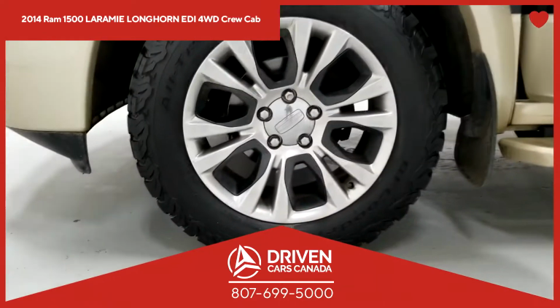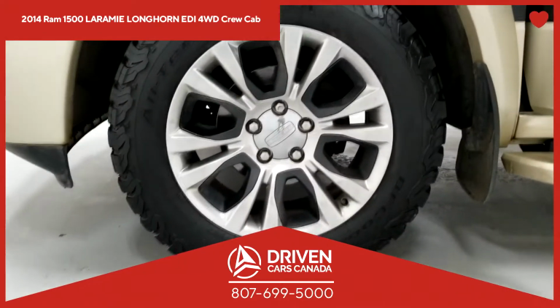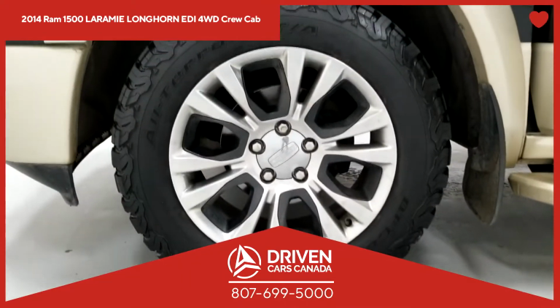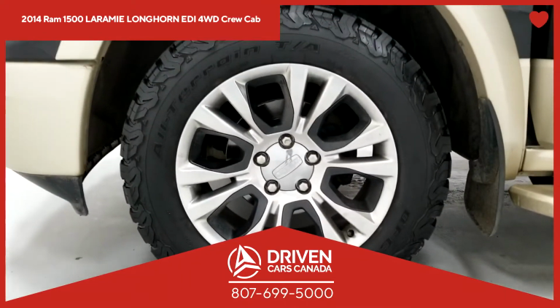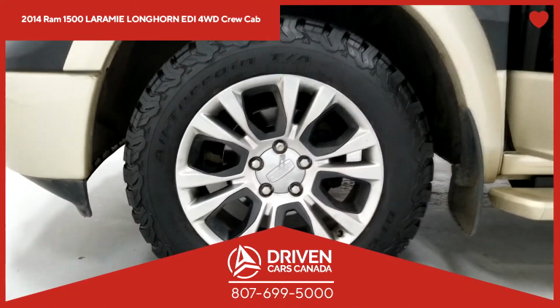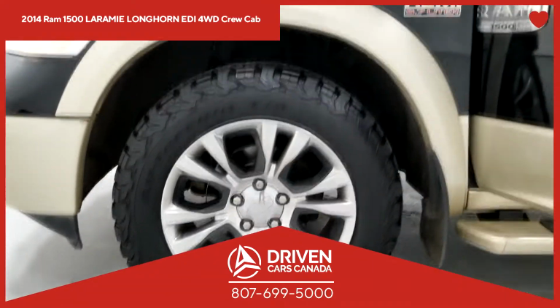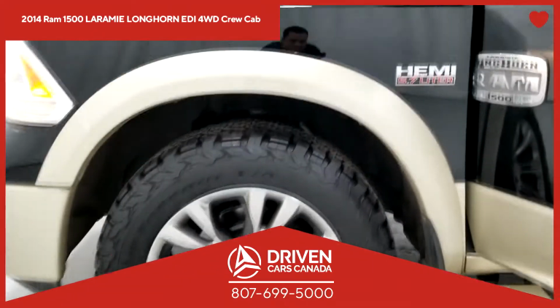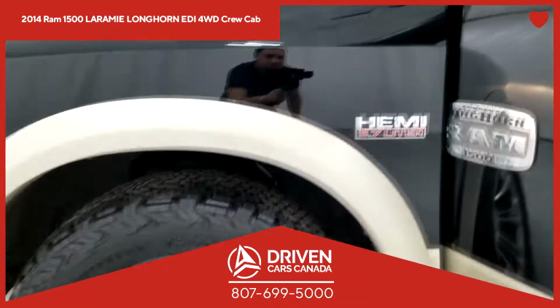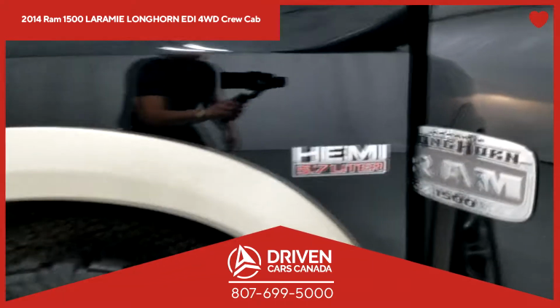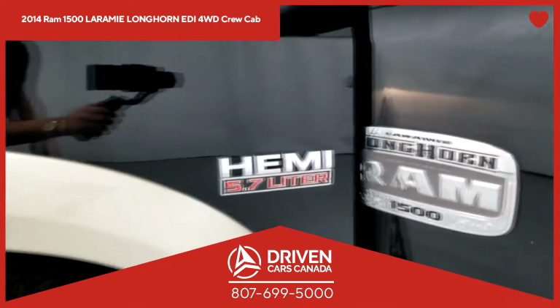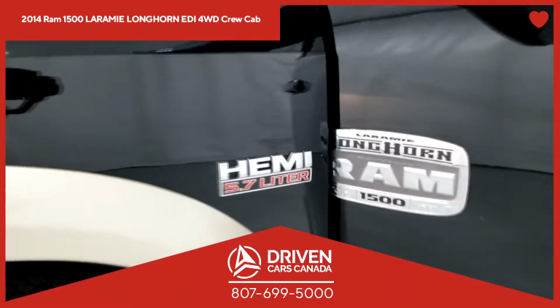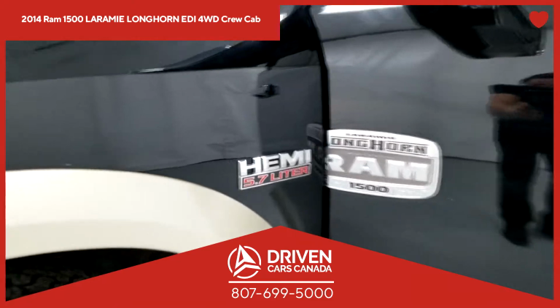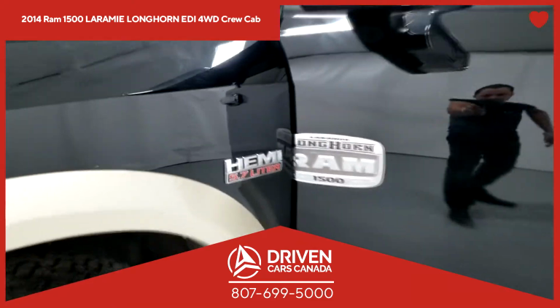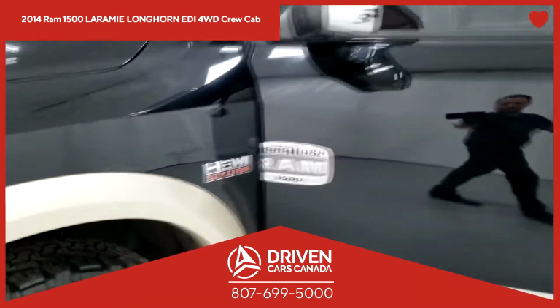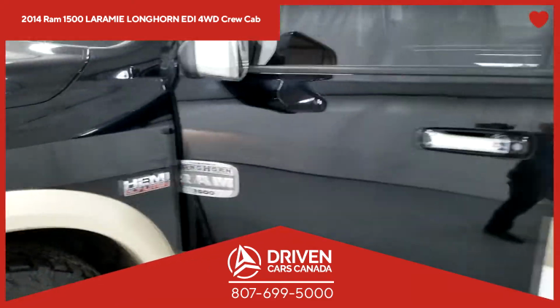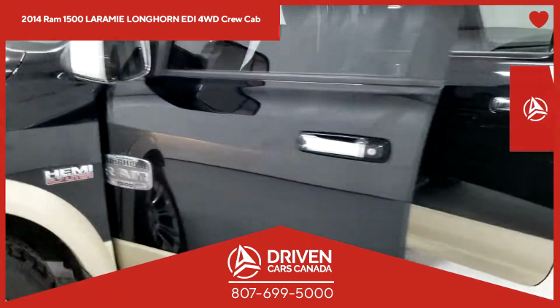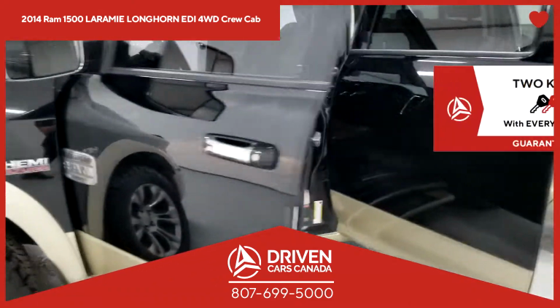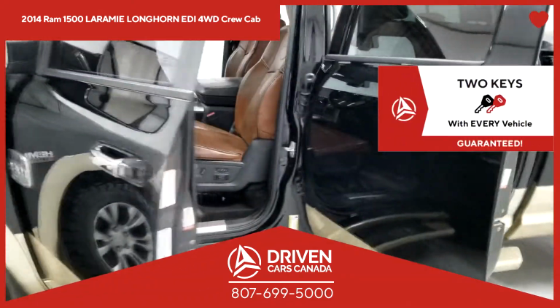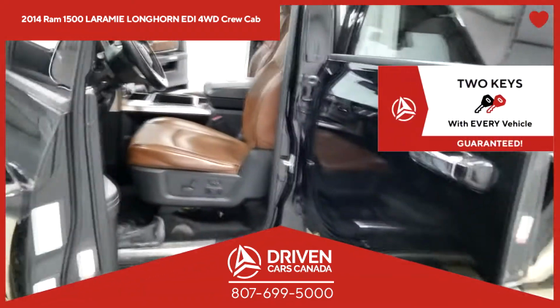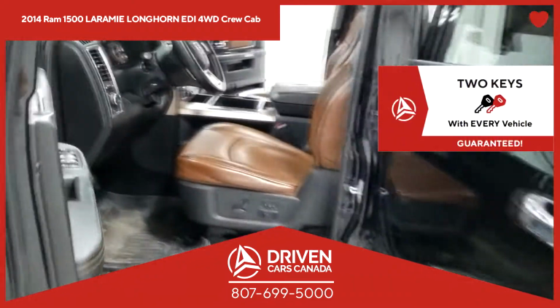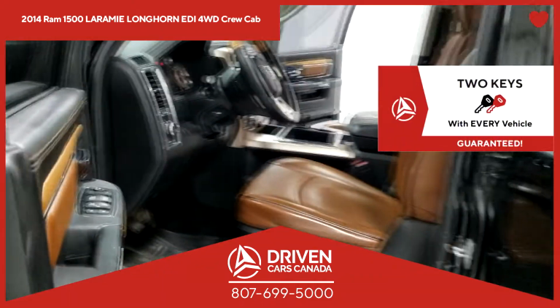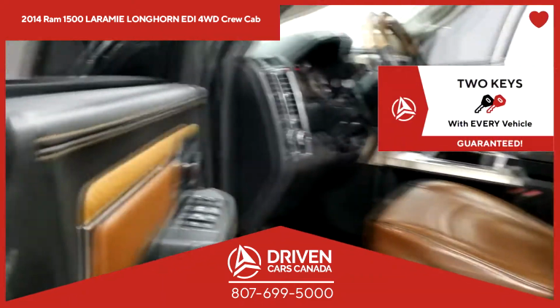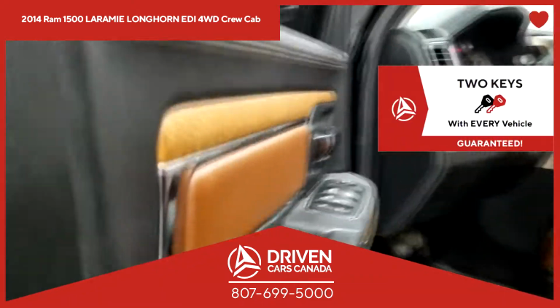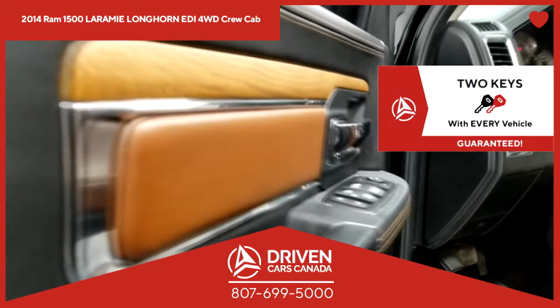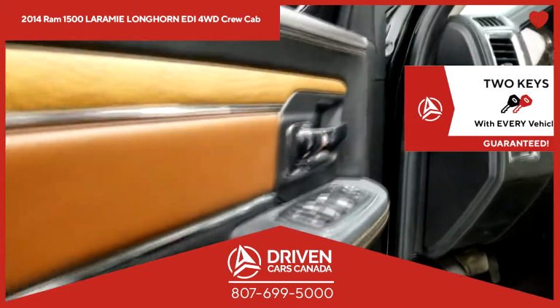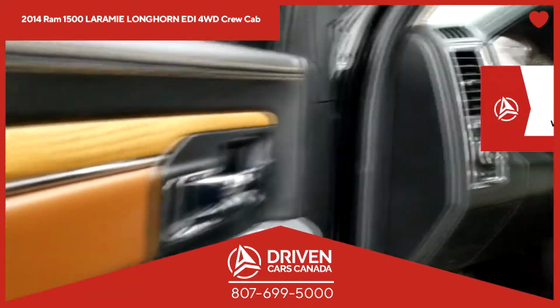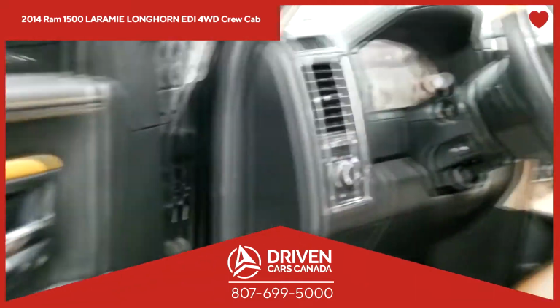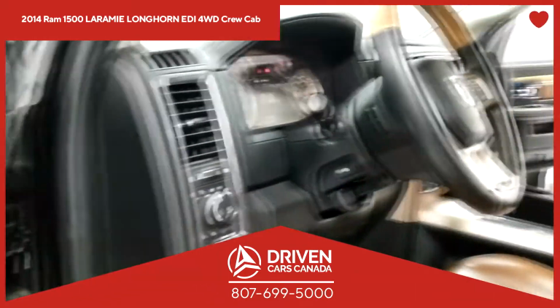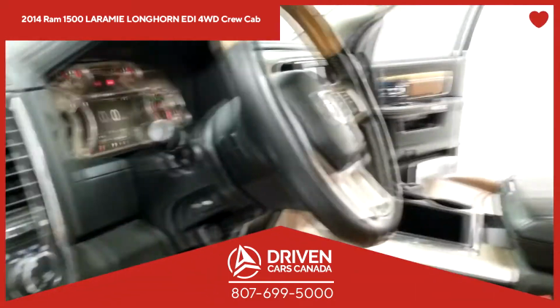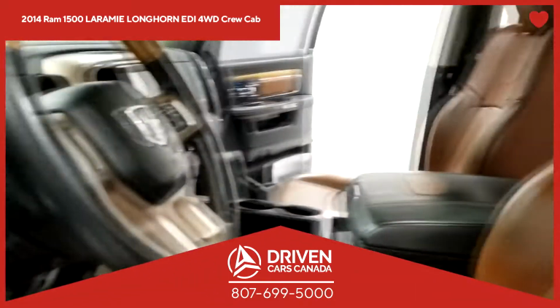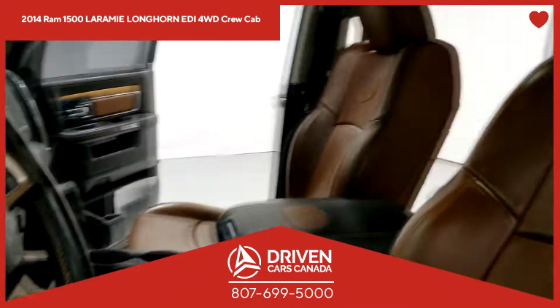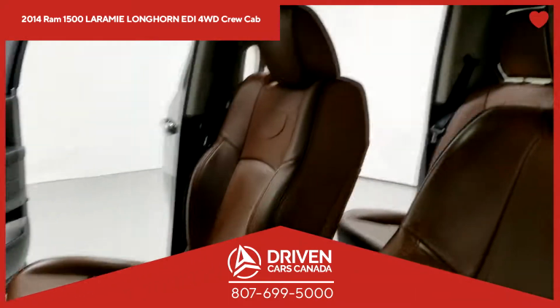This vehicle, like every DrivenCarsCanada.ca car, truck, or SUV, comes equipped with premium brakes, pads, and rotors, which will stop 30% sooner than mid-grade brakes. Because at DrivenCarsCanada, we have your safety at heart.